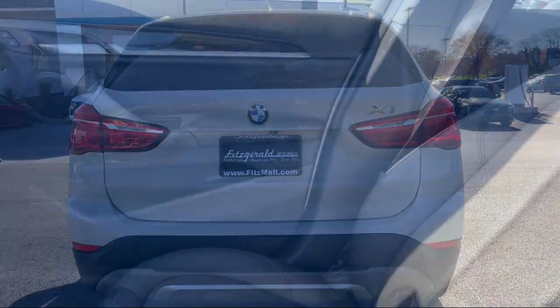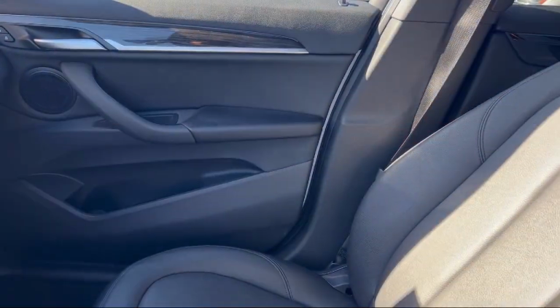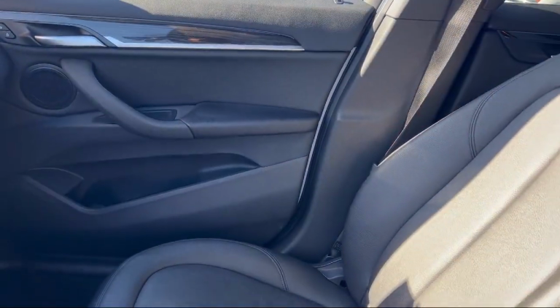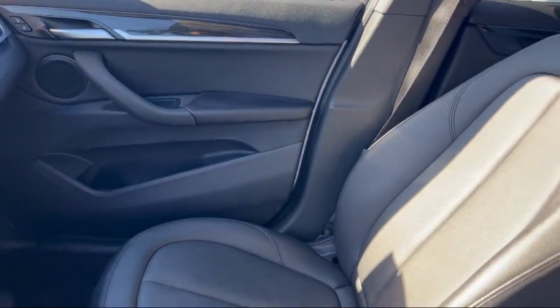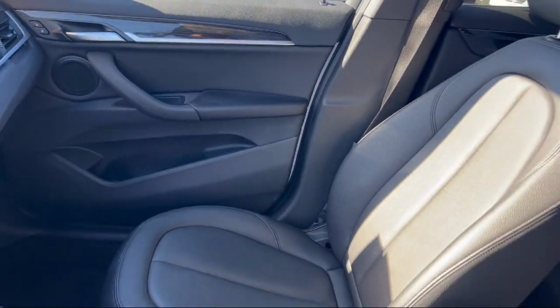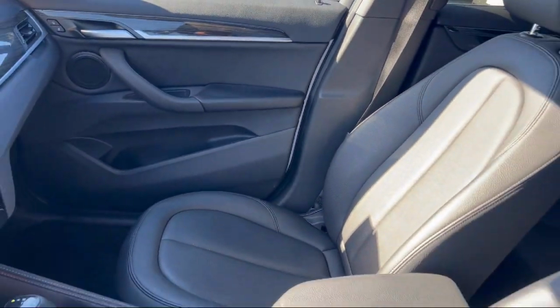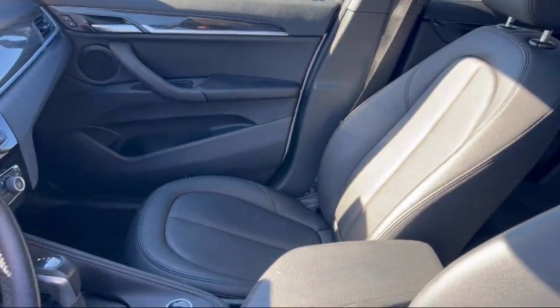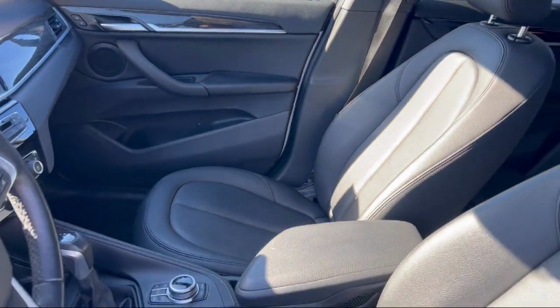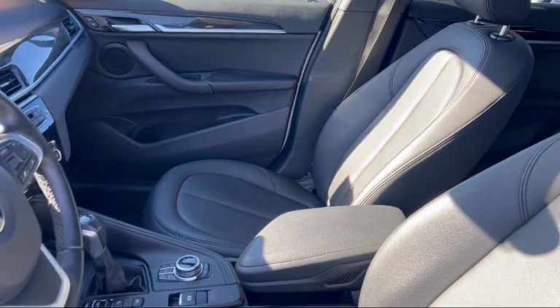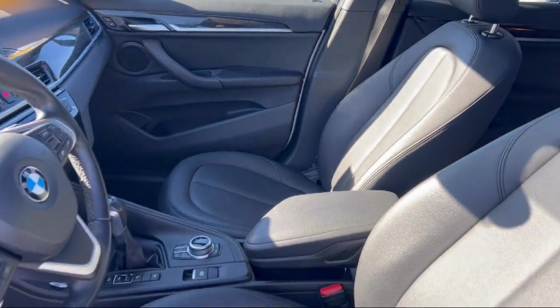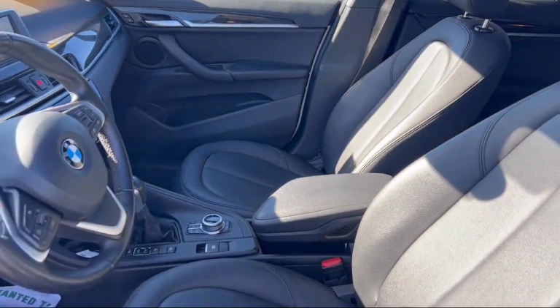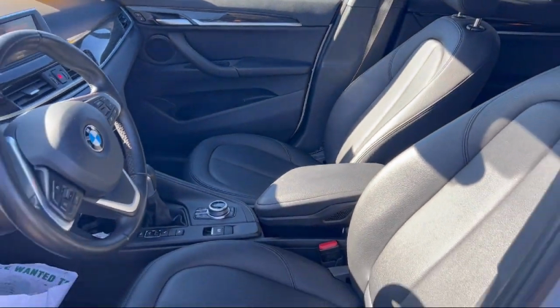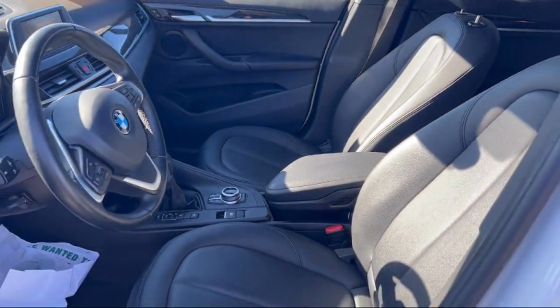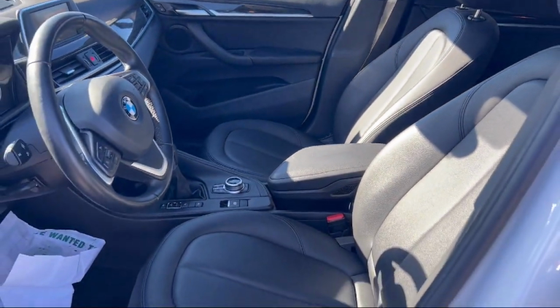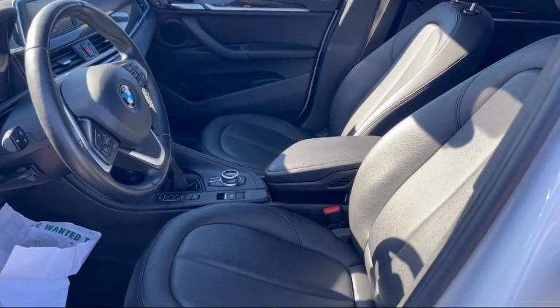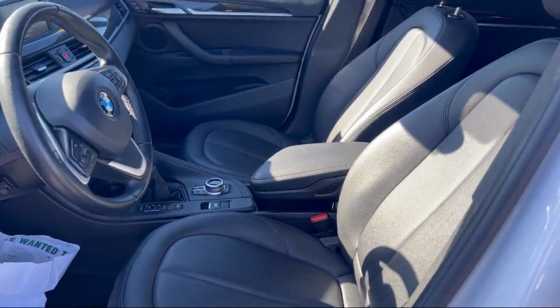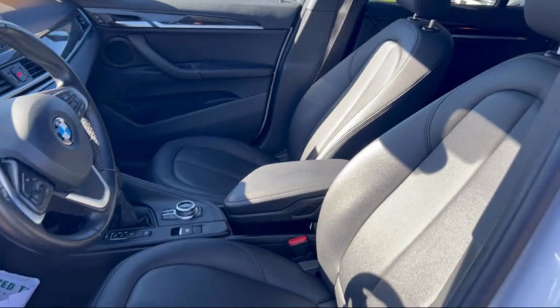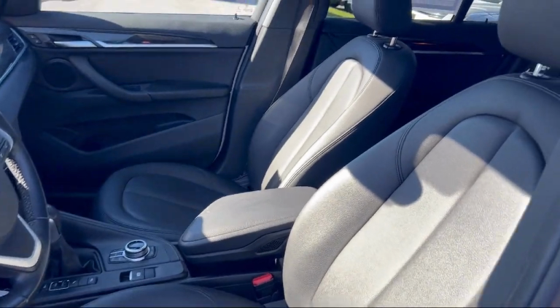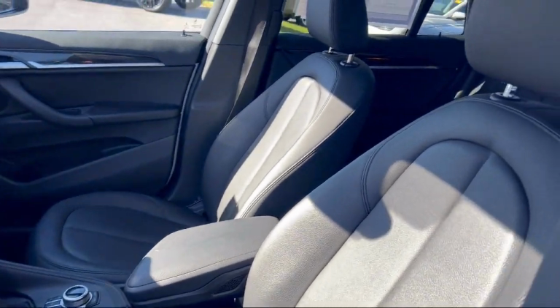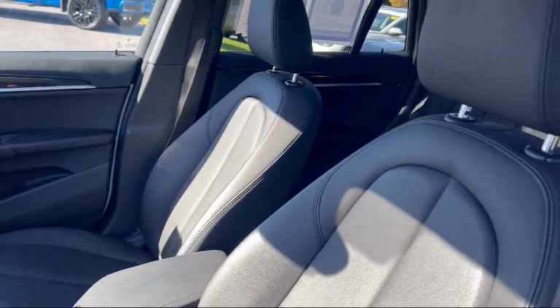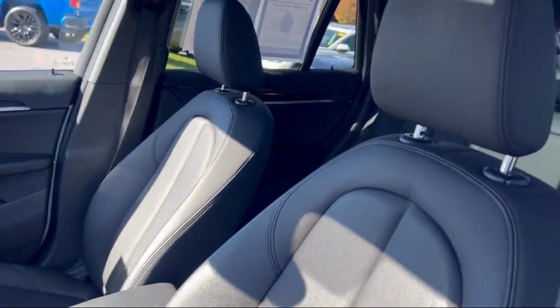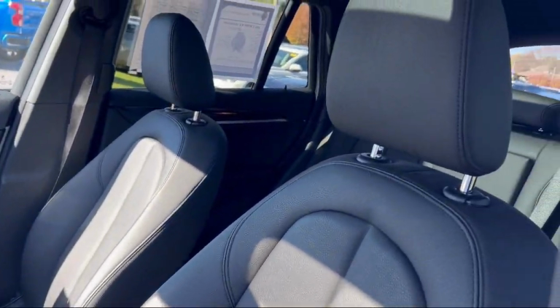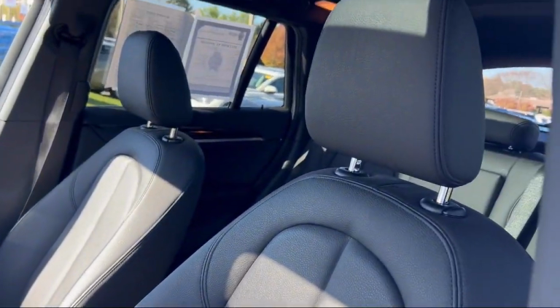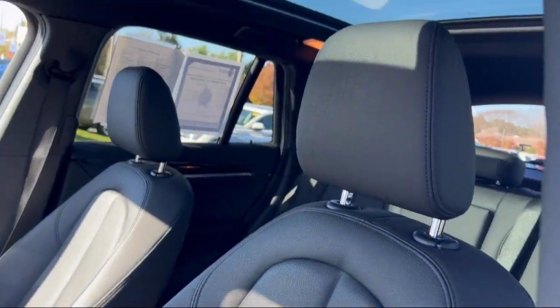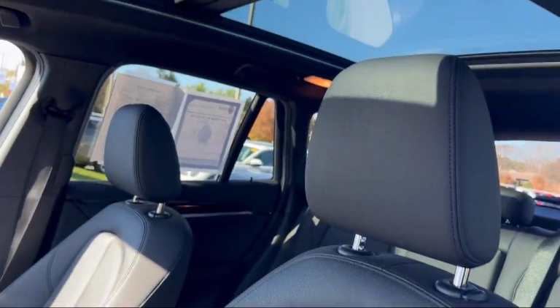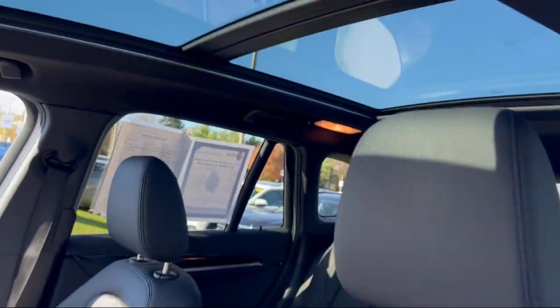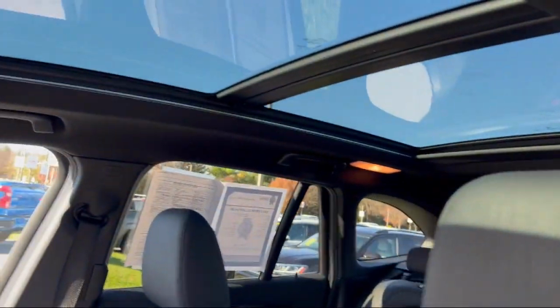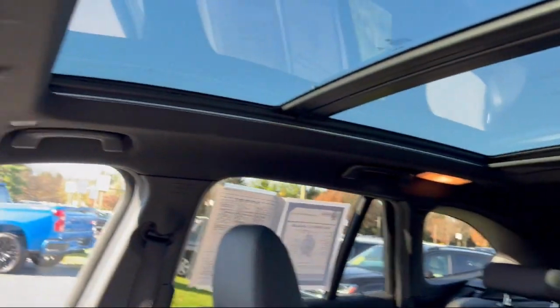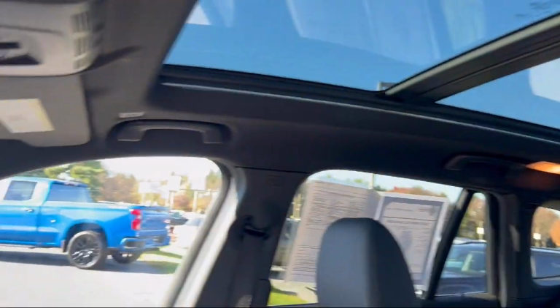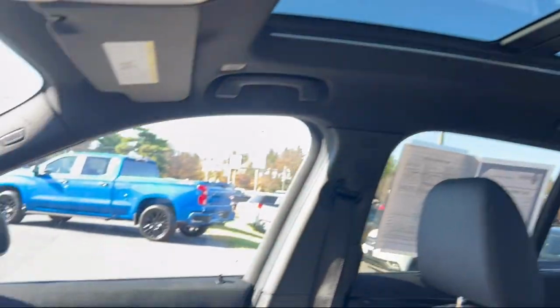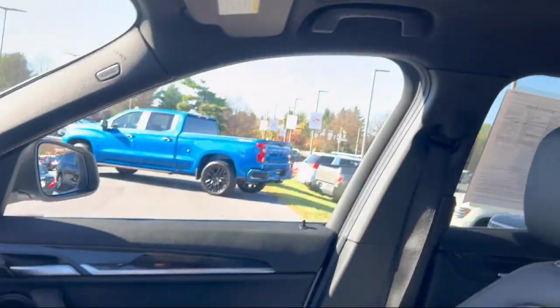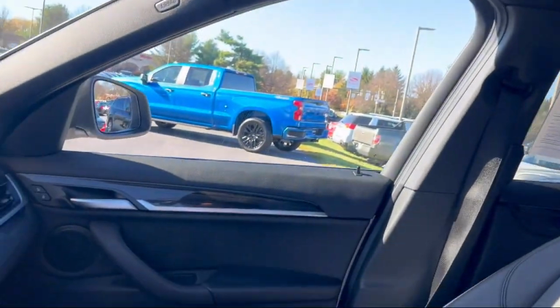It also features in-dash CD MP3 playback, dual front air conditioning zones, privacy glass, and has less than 60,000 miles on the odometer.